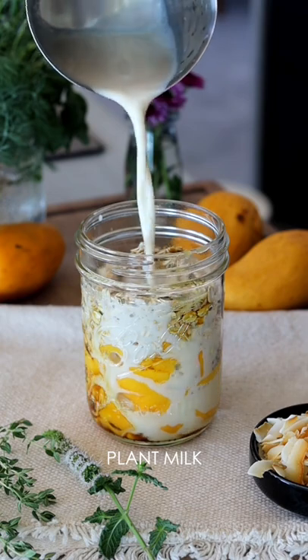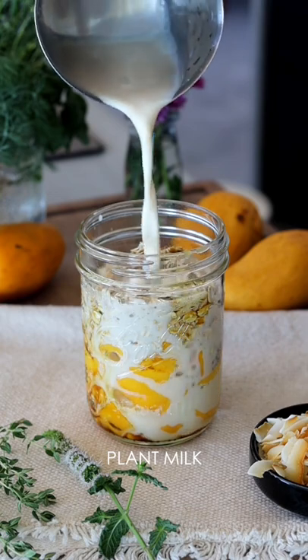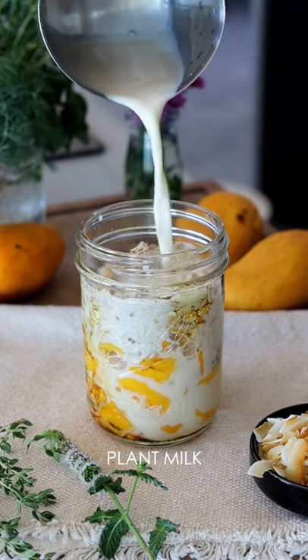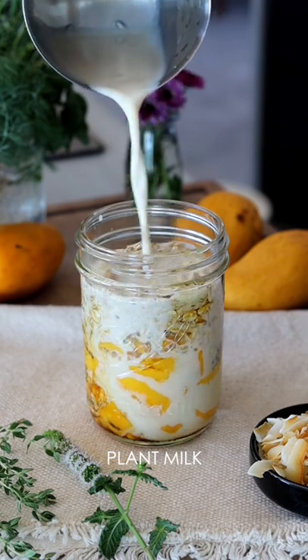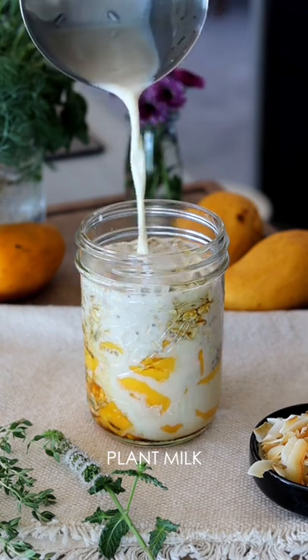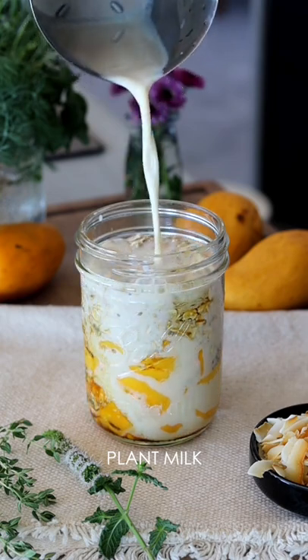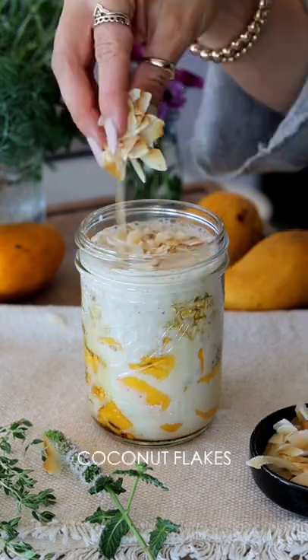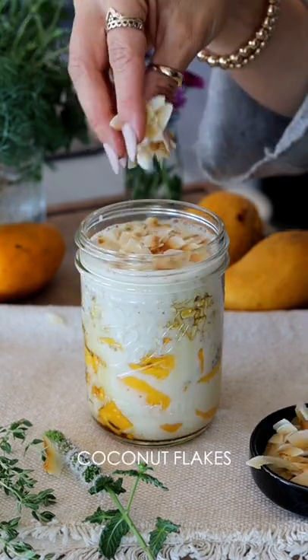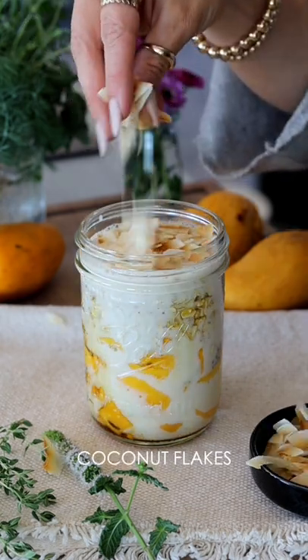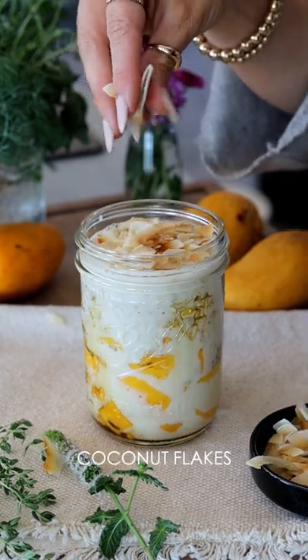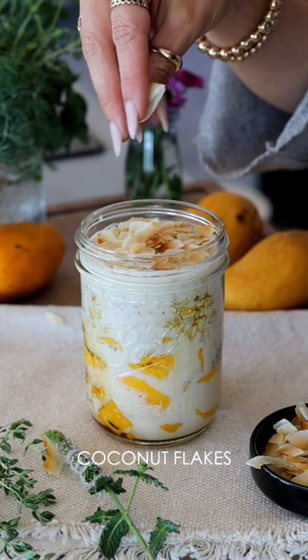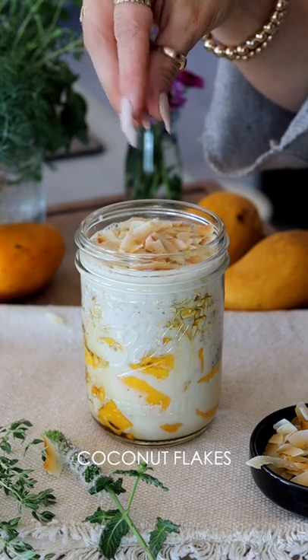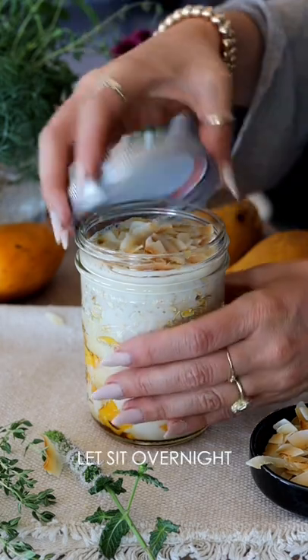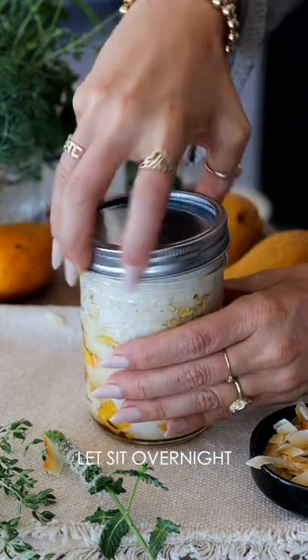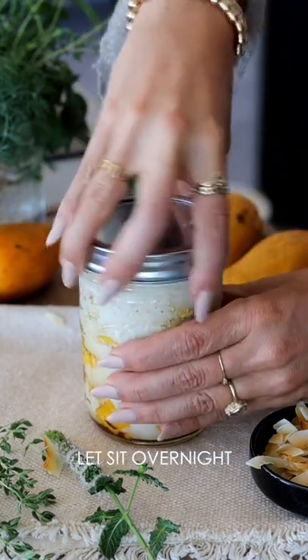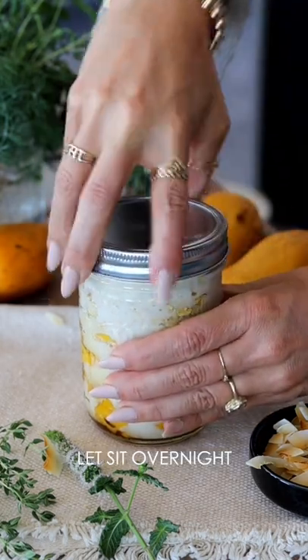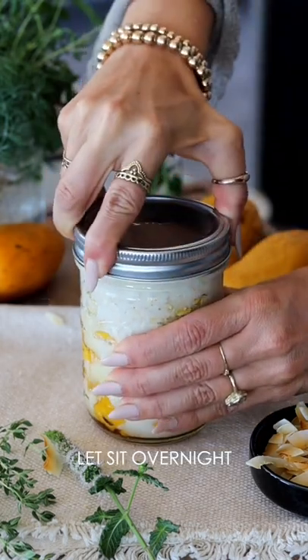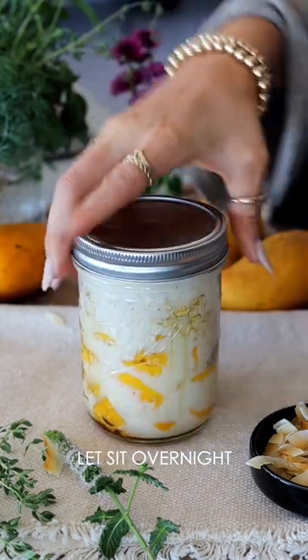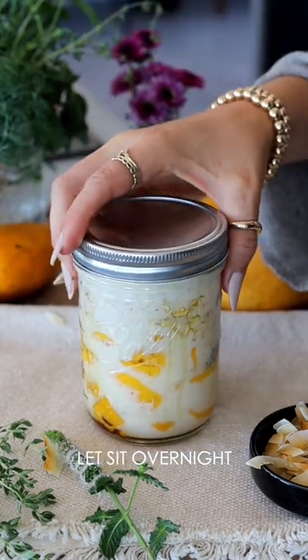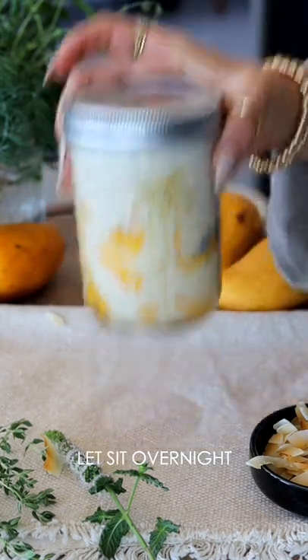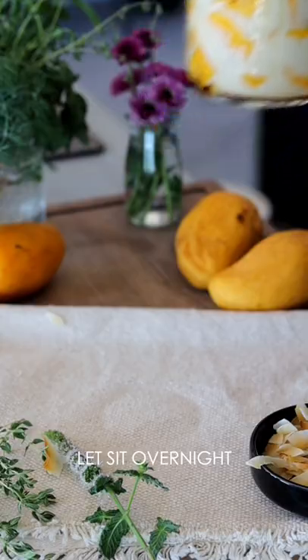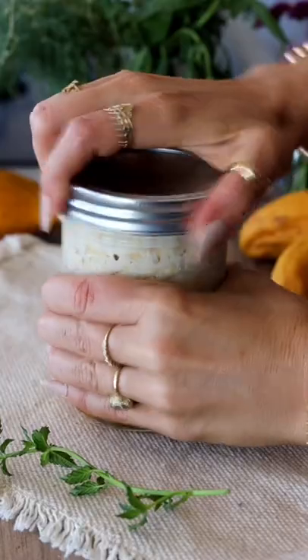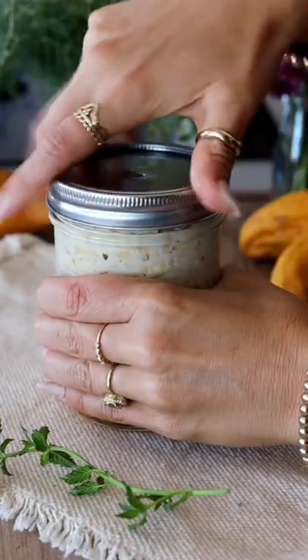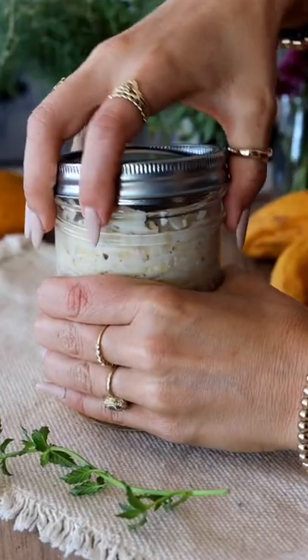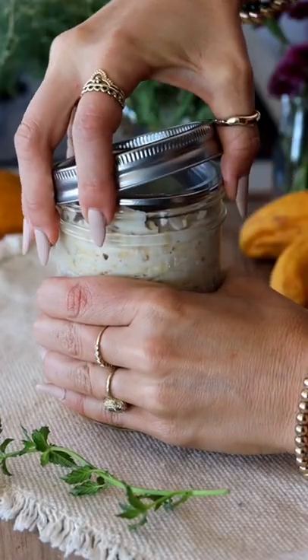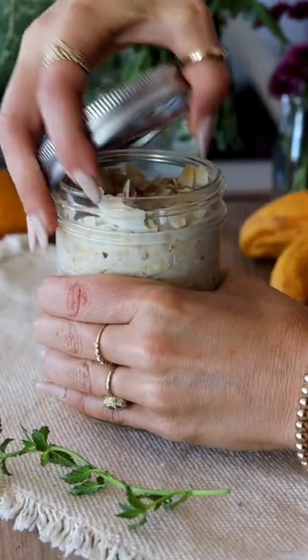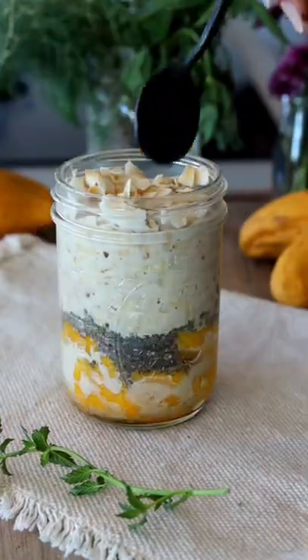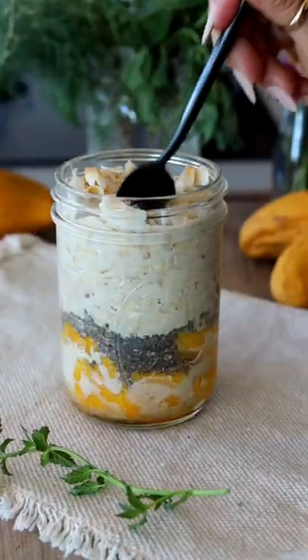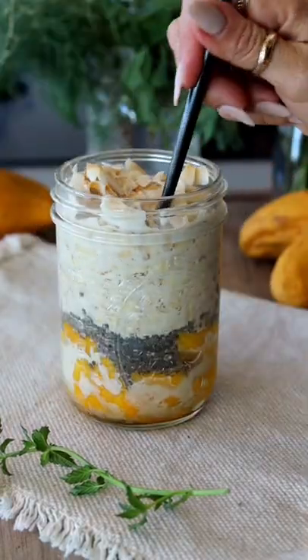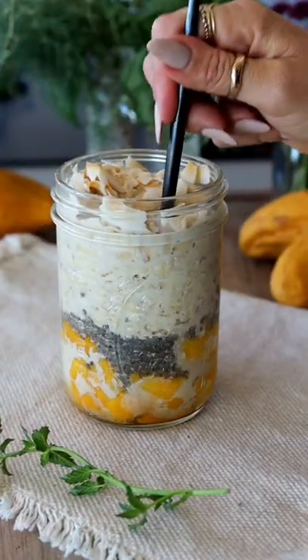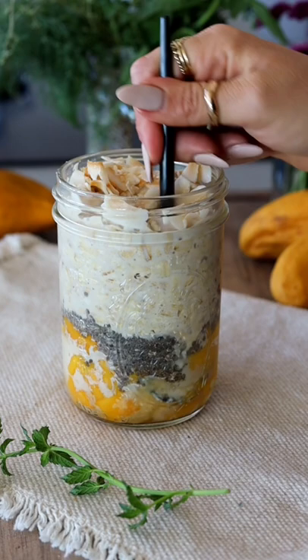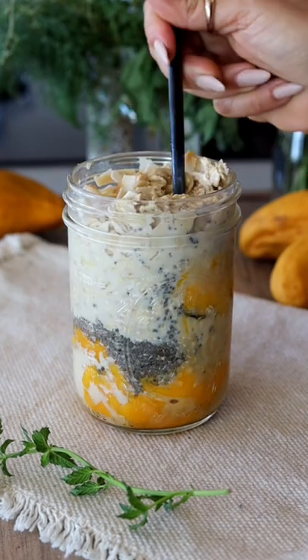You can add some additional toppings like coconut flakes or some chopped nuts. You want to let this sit in the fridge overnight. You can make a few of these at a time so that you have them prepped and ready to go — just grab one on your way out the door for work, and that's it, you have breakfast prepared.